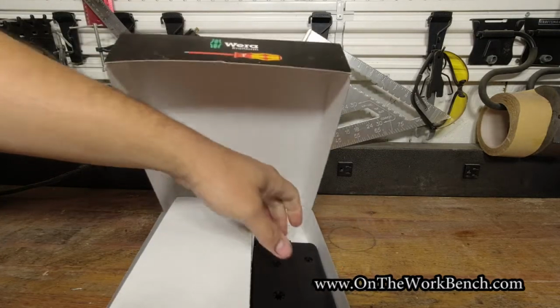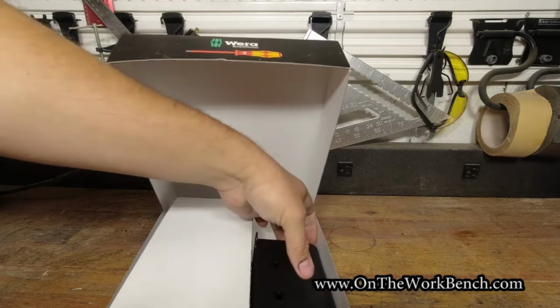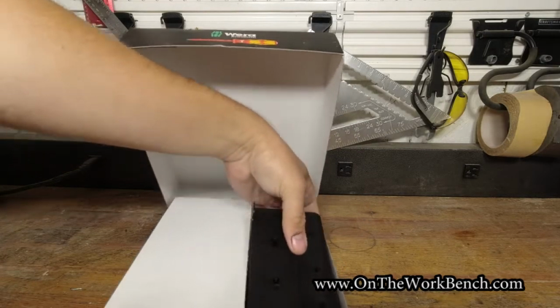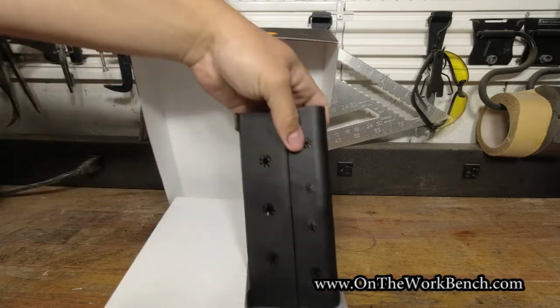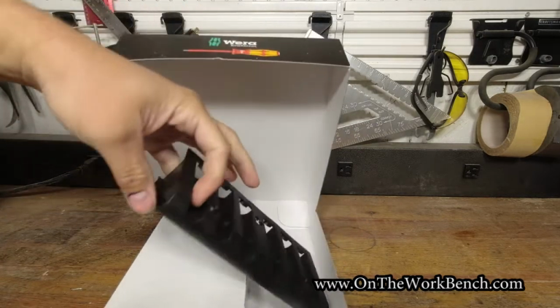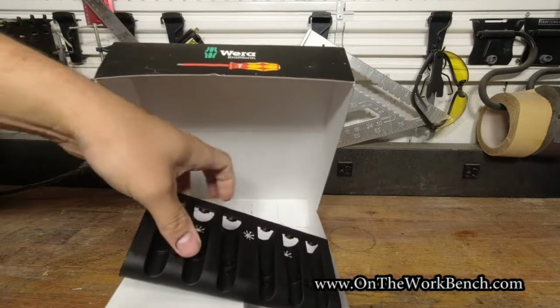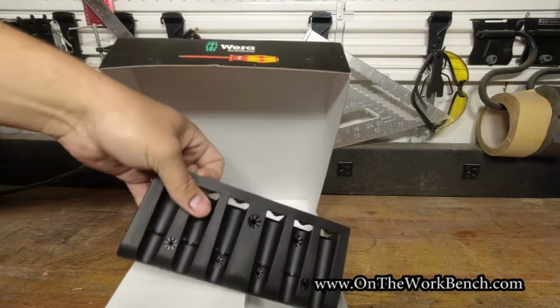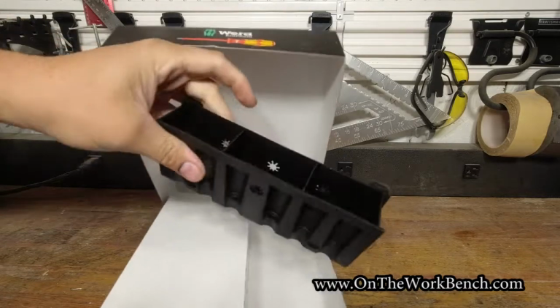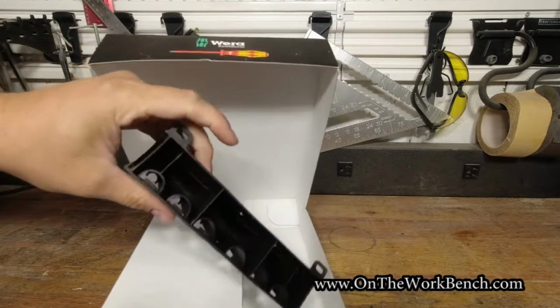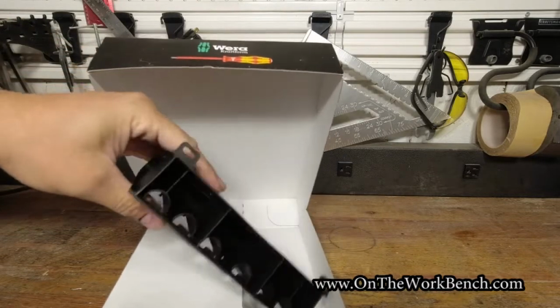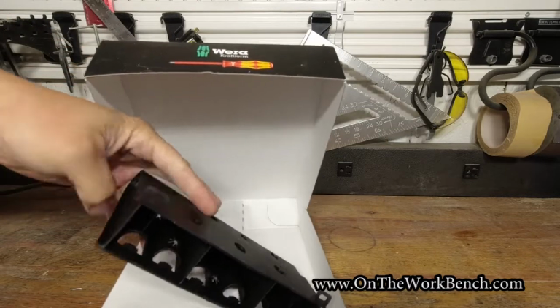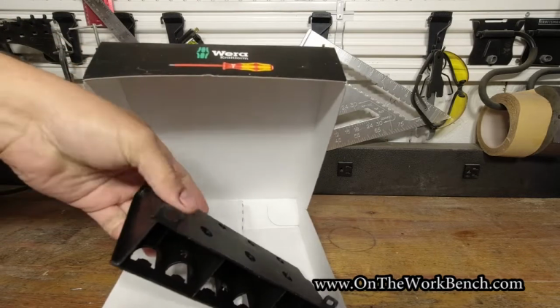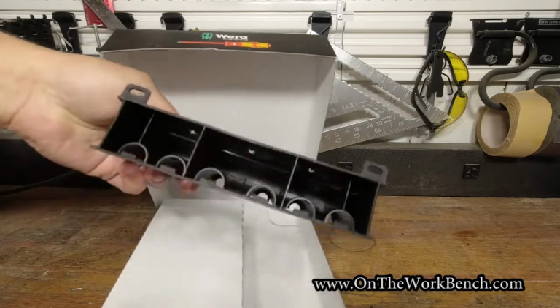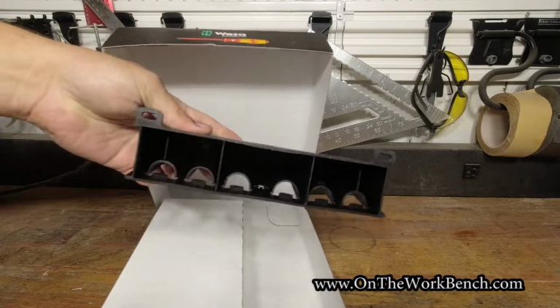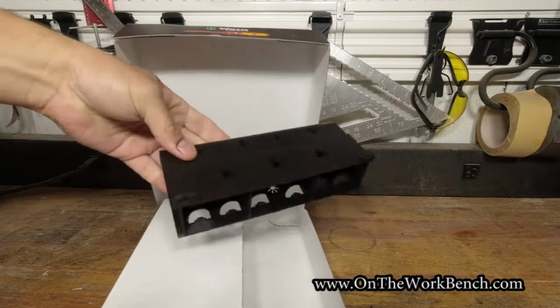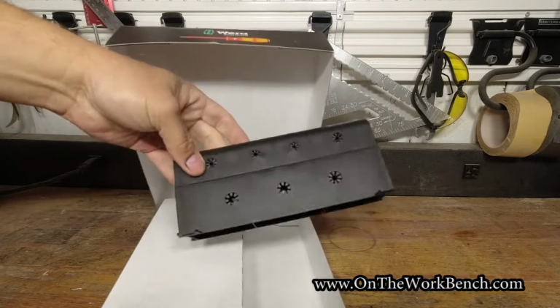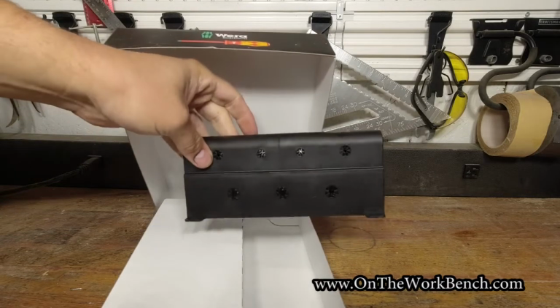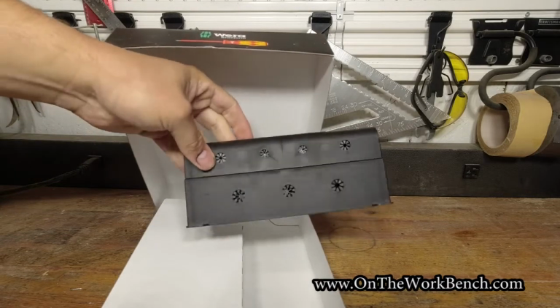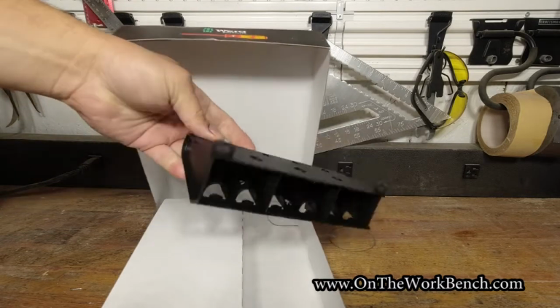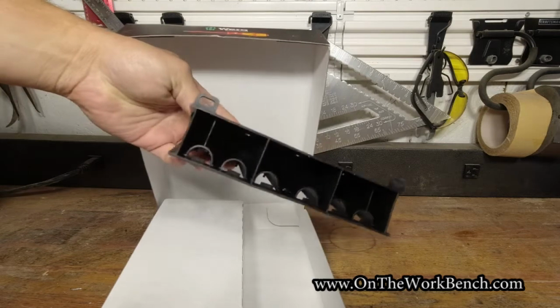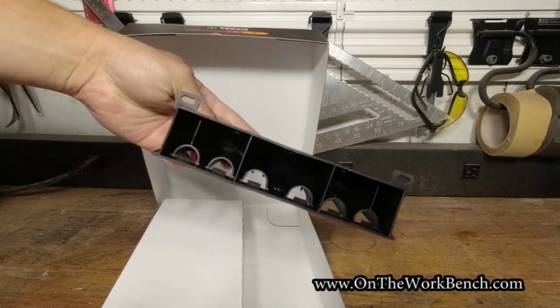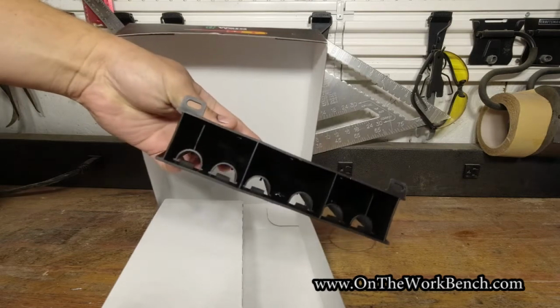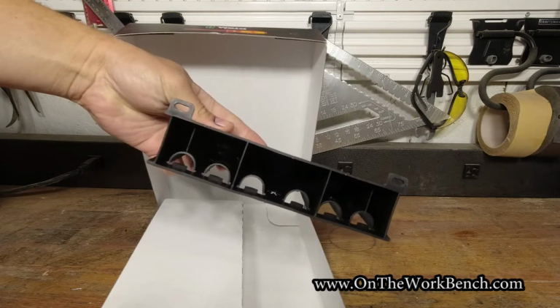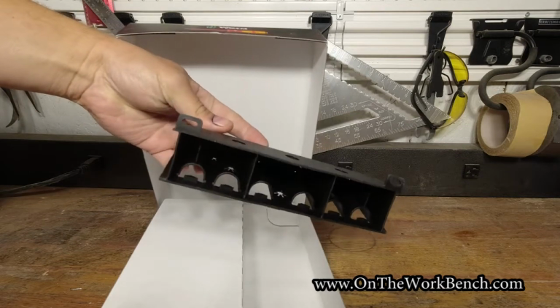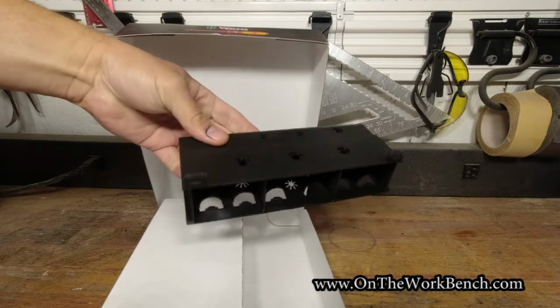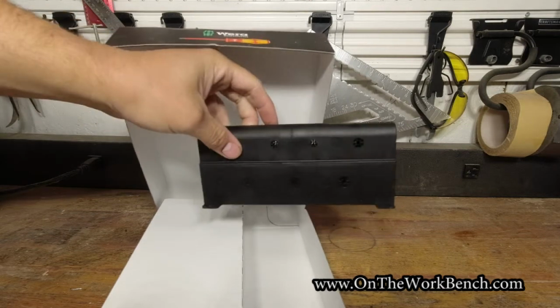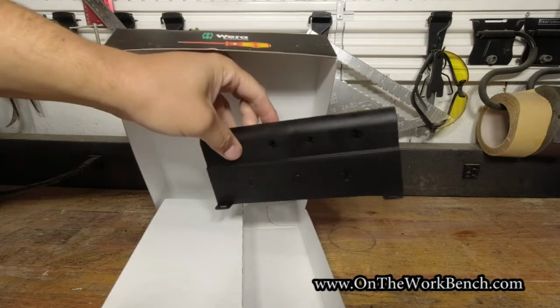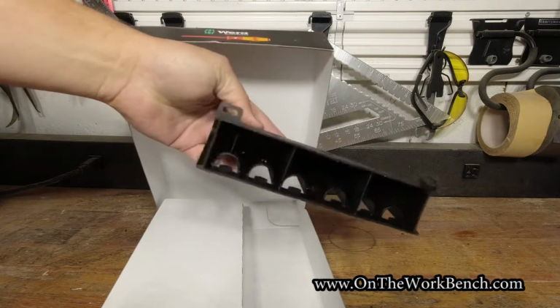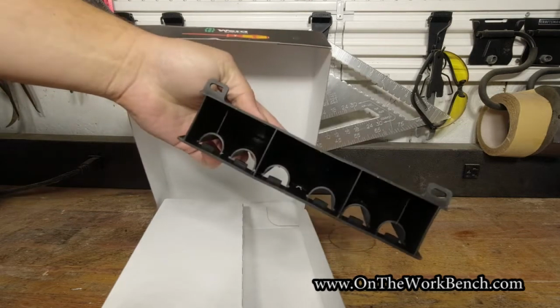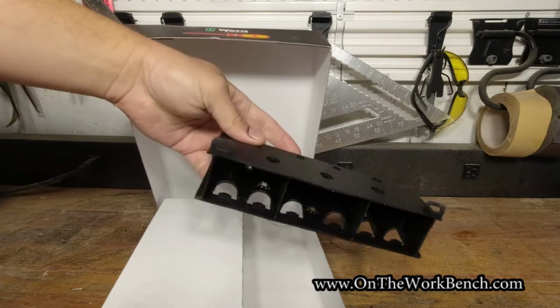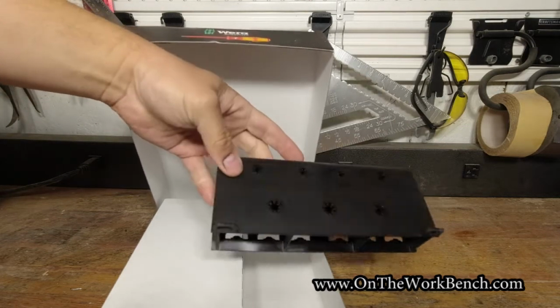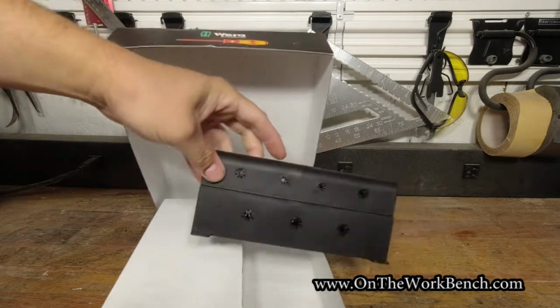In here, the kit includes what I'd call a wall mount screwdriver holder. I thought it was going to have some pegboard hooks, but it looks like this has to be screwed into a wall or affixed to a couple of pegboard hooks.